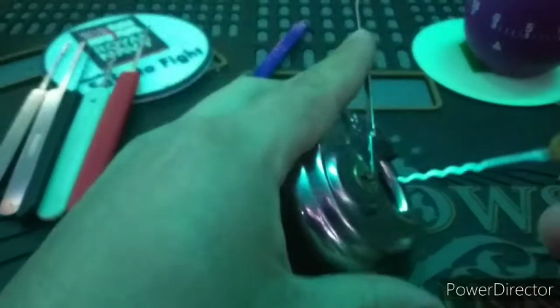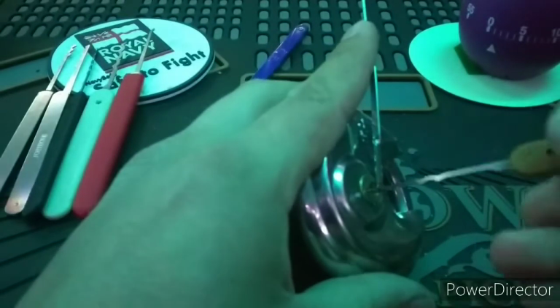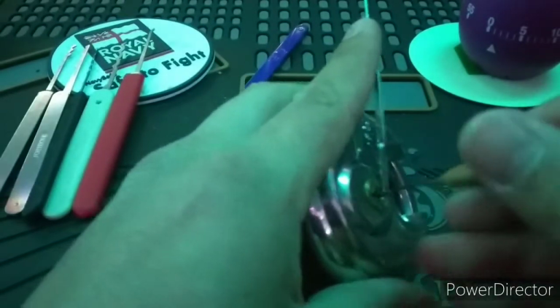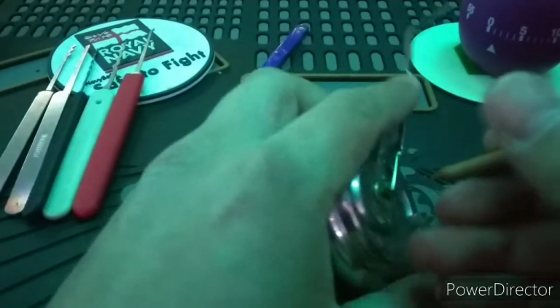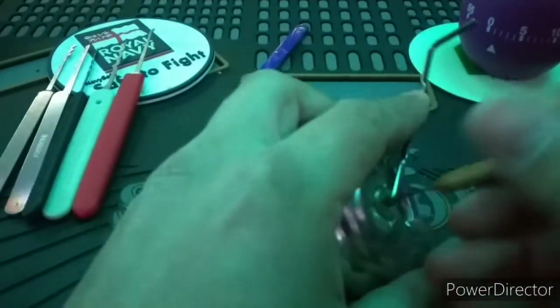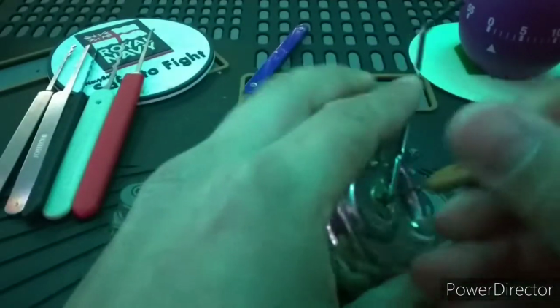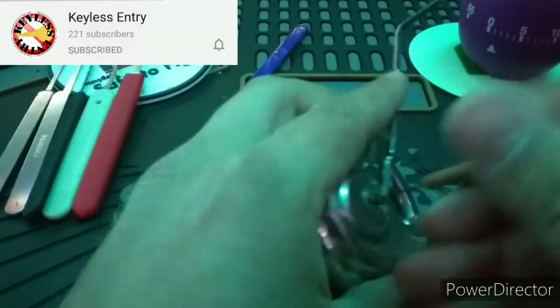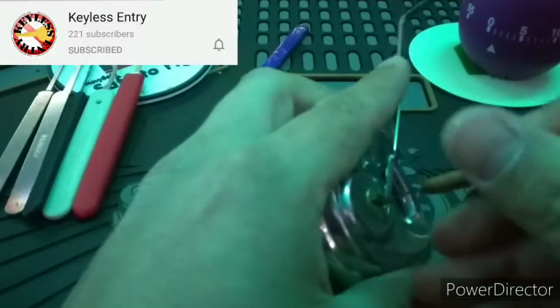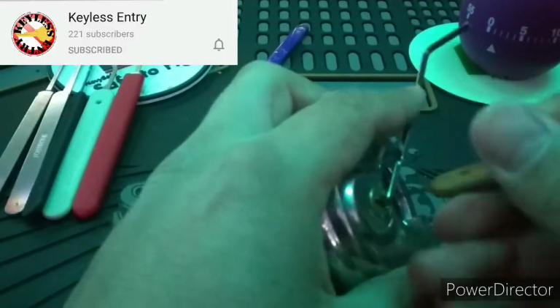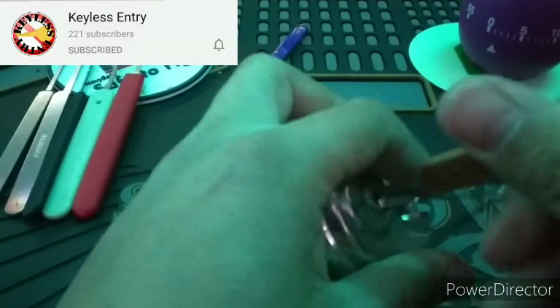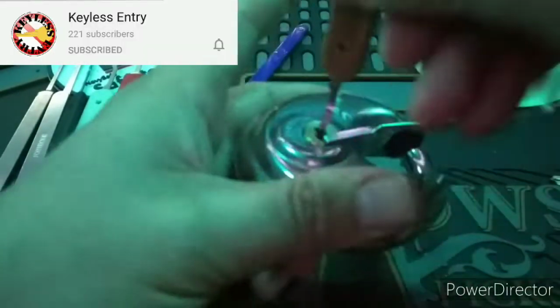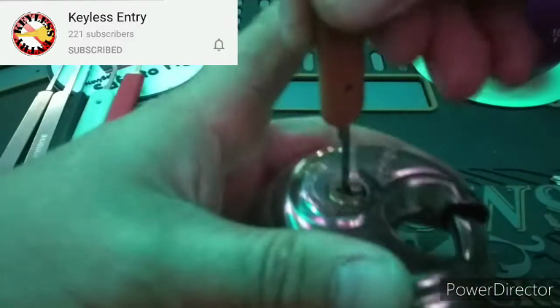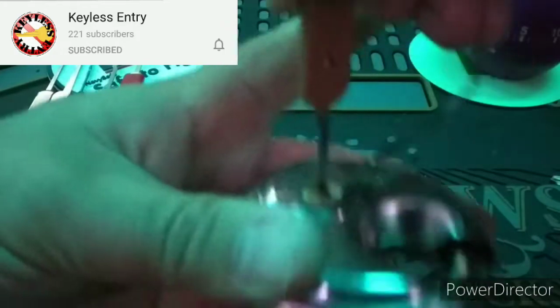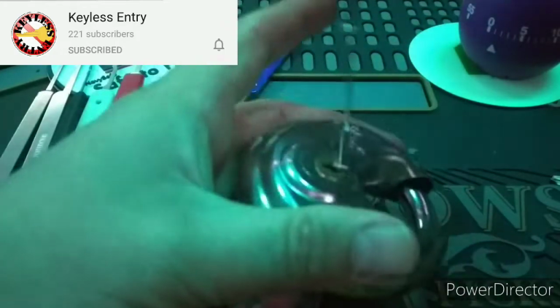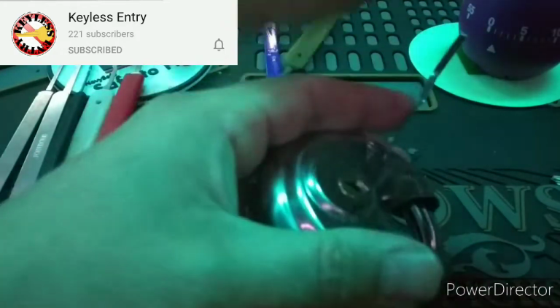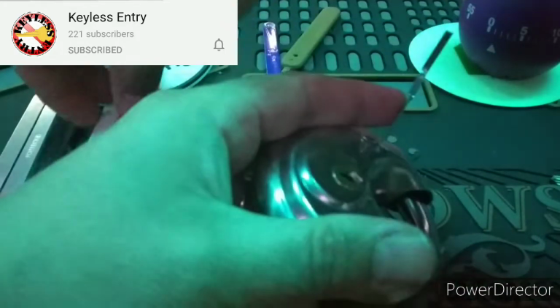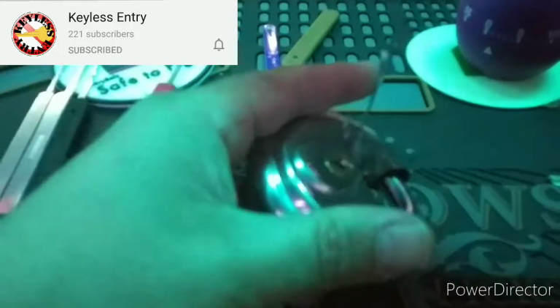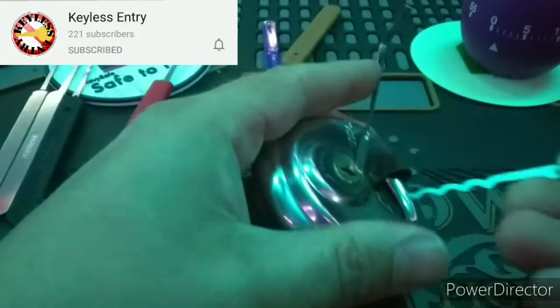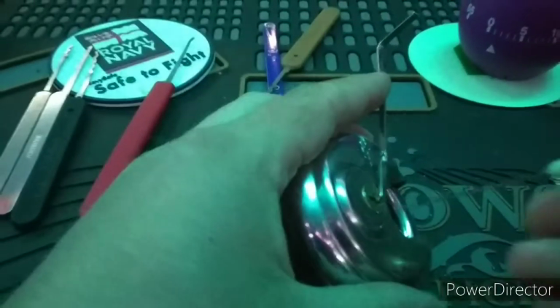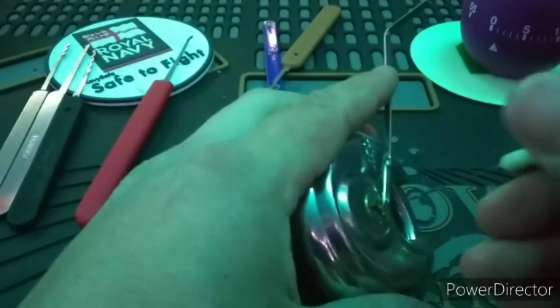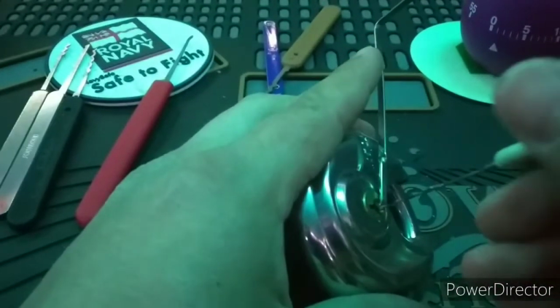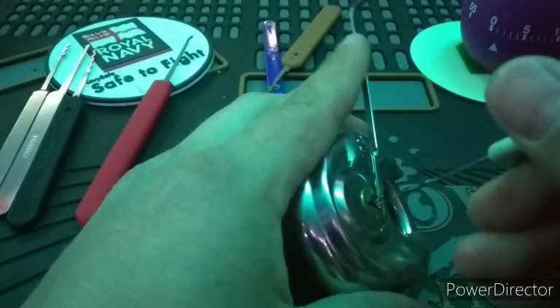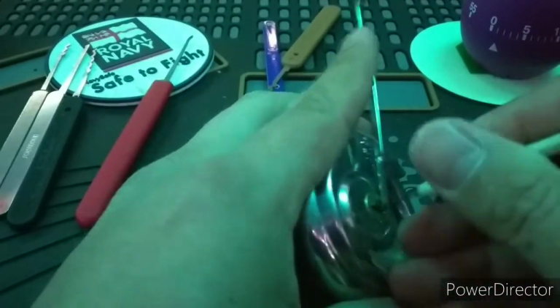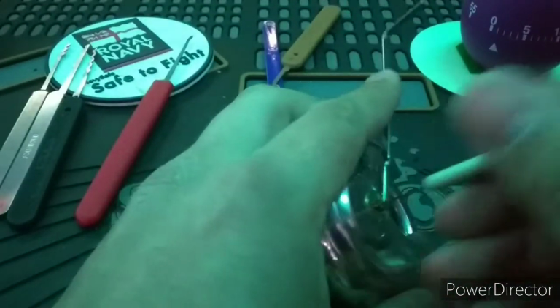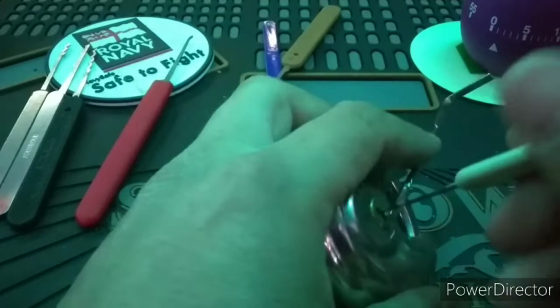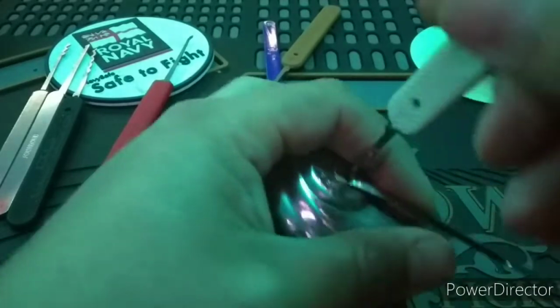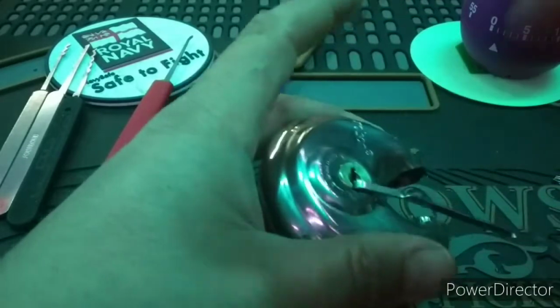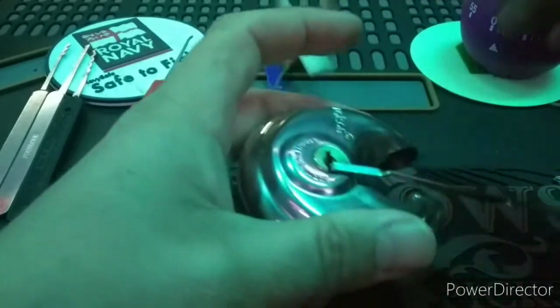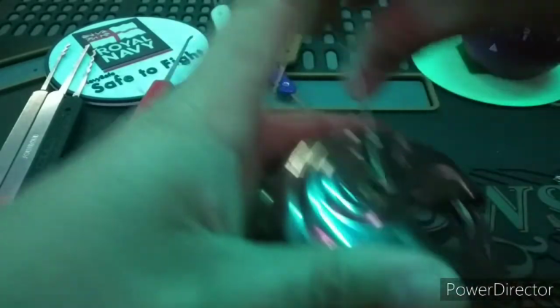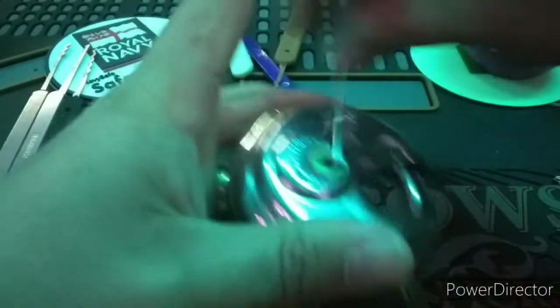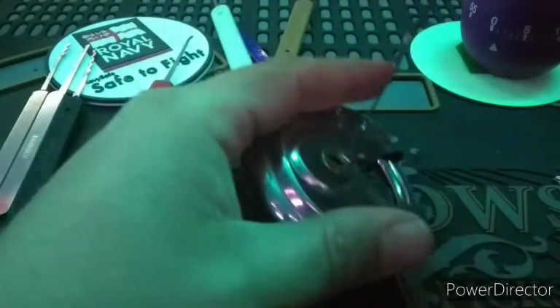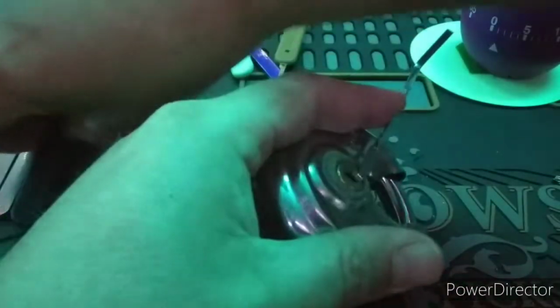For the one above, there is no contest. It had to be Keyless Entry. His channel has a massive array of locks and he has a certain flair in his opening of locks. I will include links to both channels in the description.